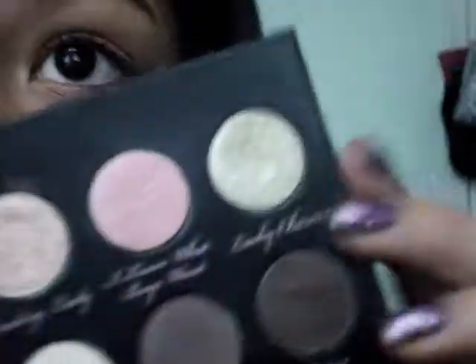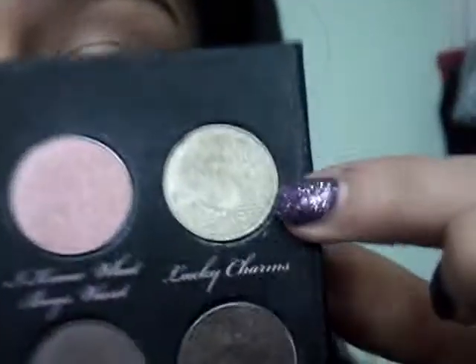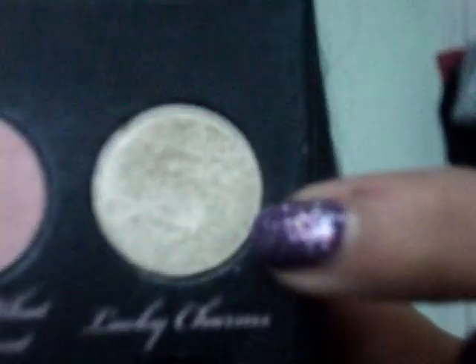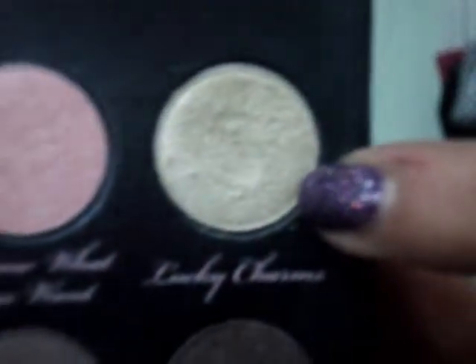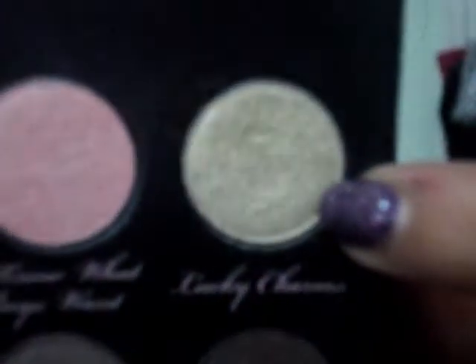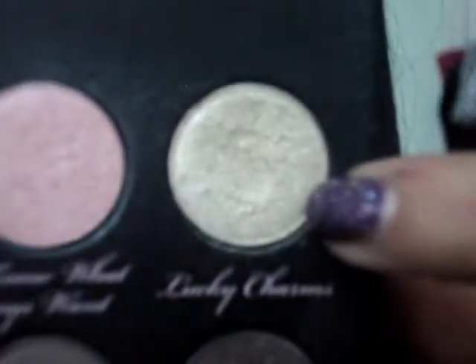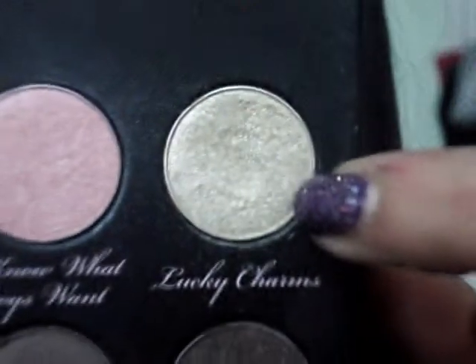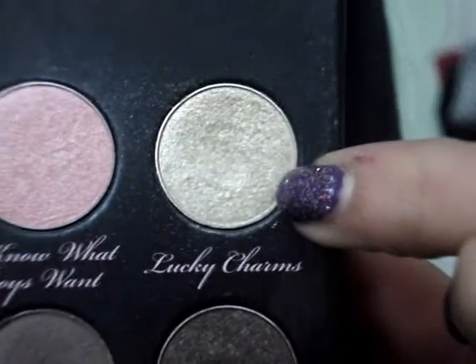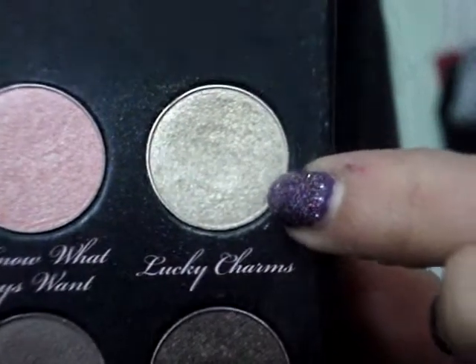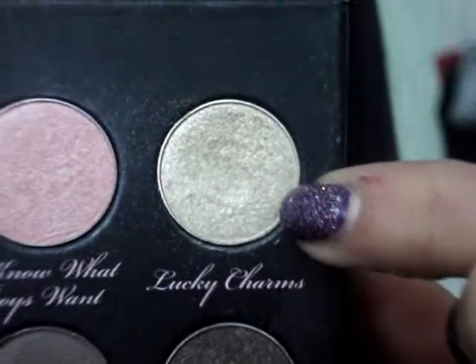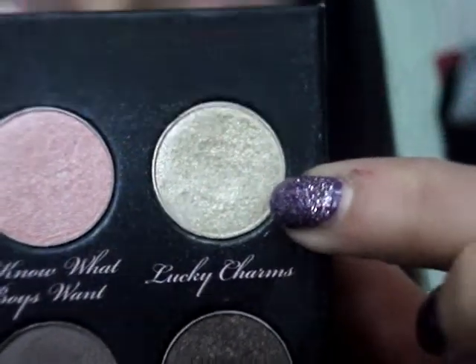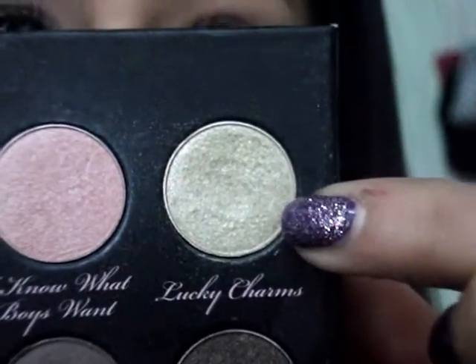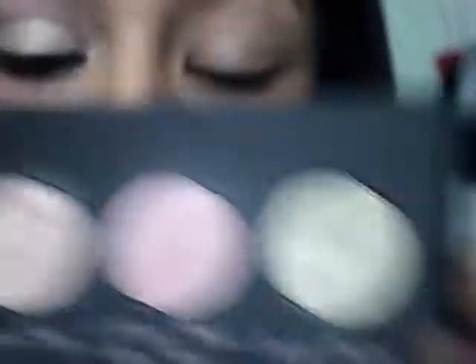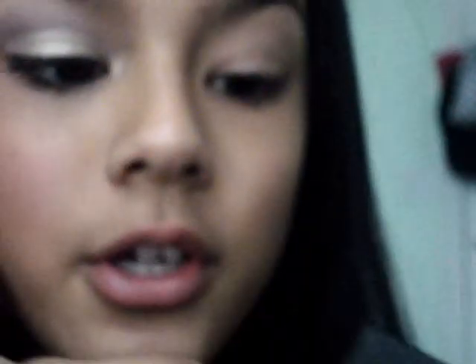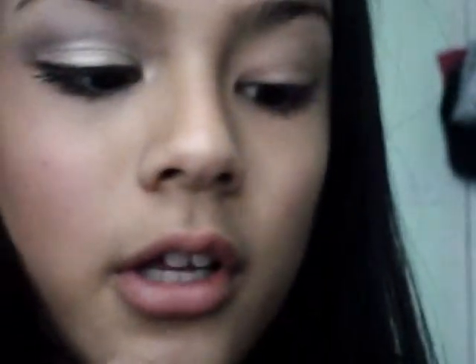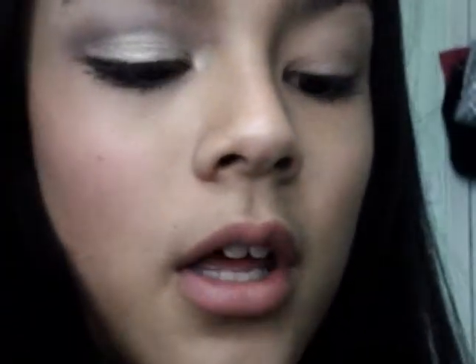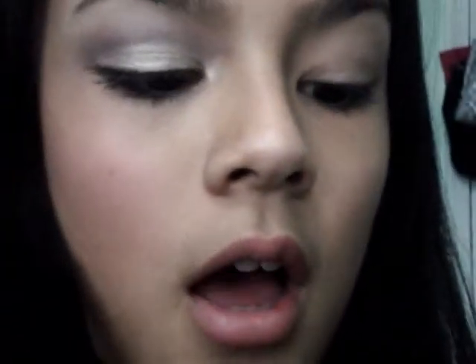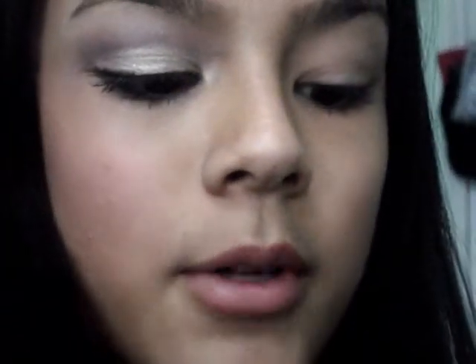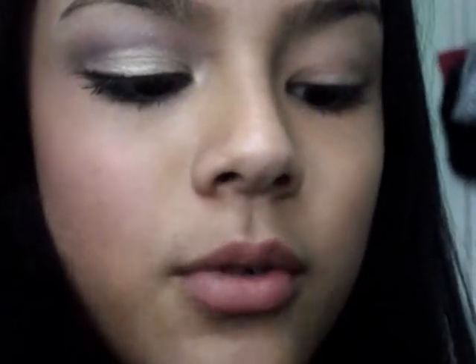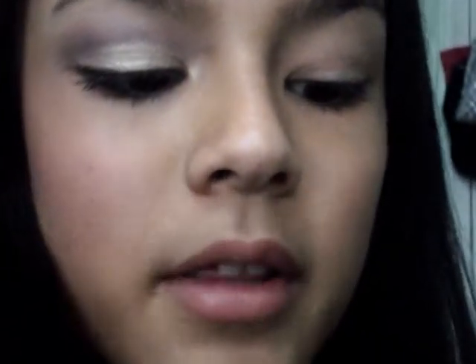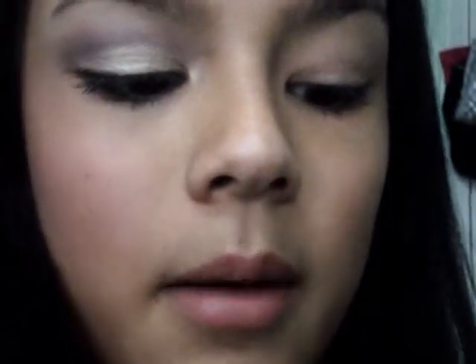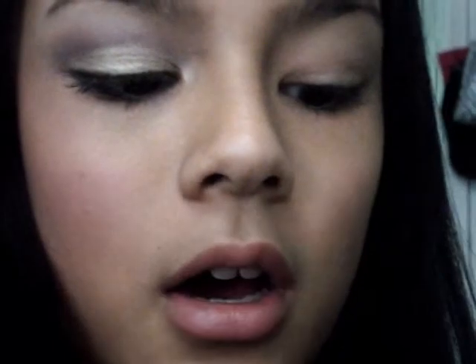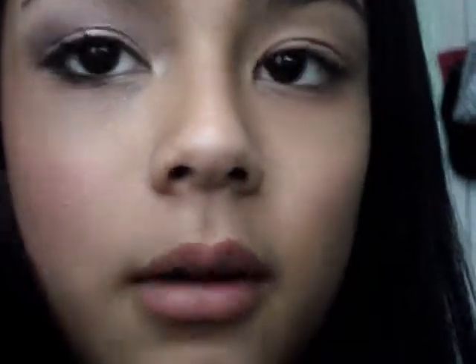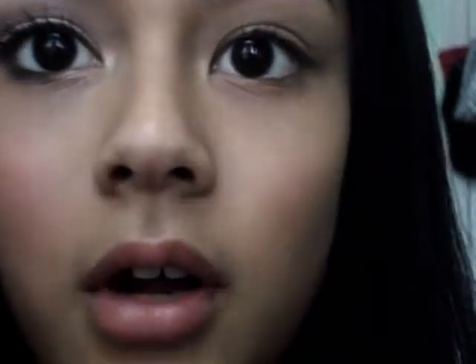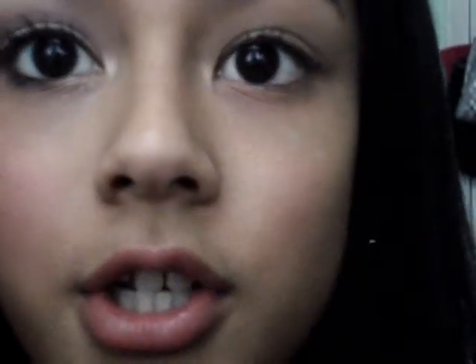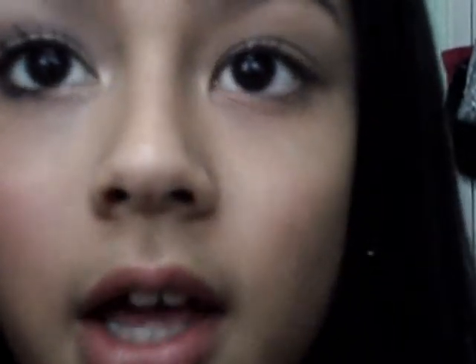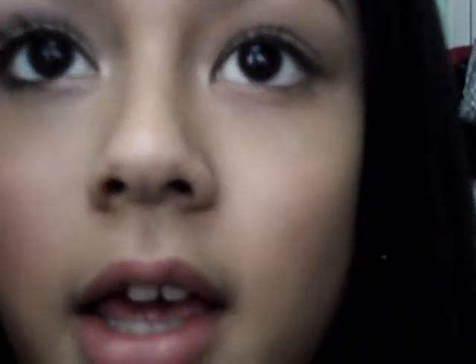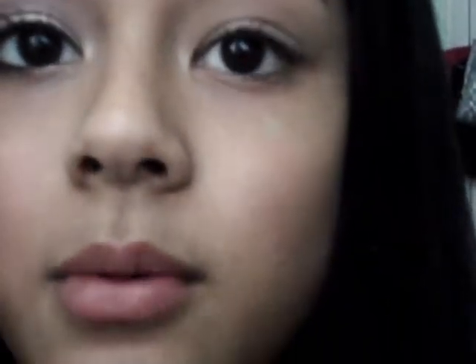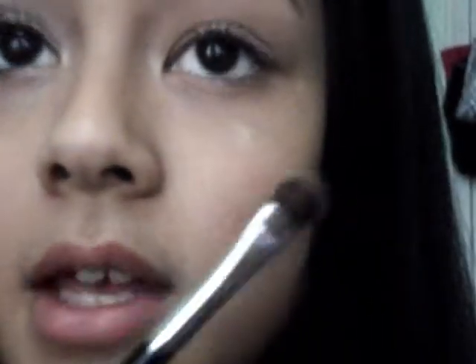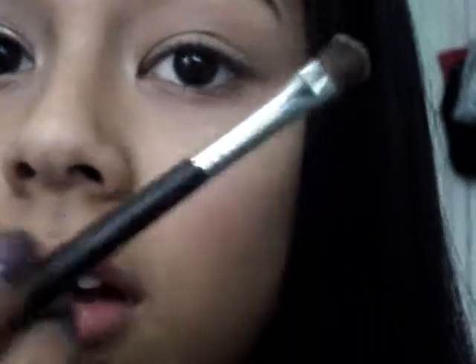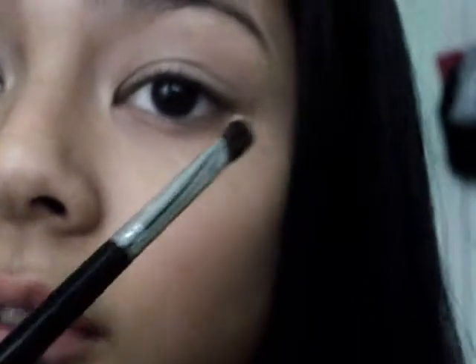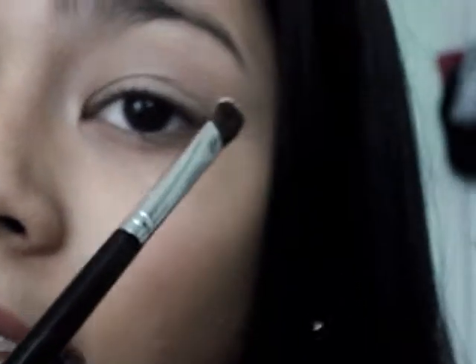With the color Lucky Charm, which is a really pretty green, I'm just going to pick that up on a brush and sweep it all over my lid.